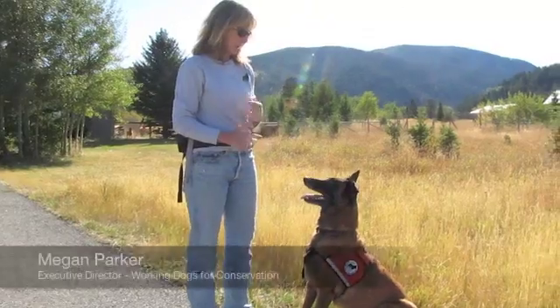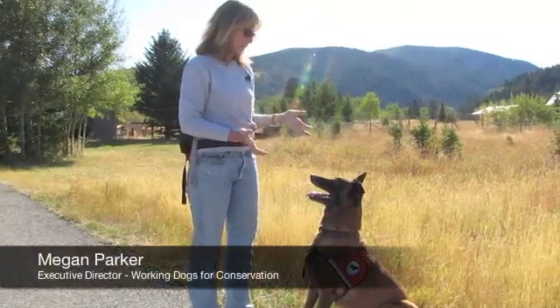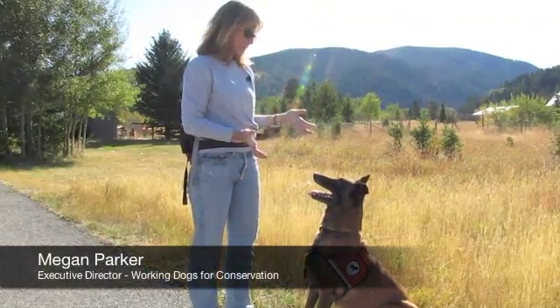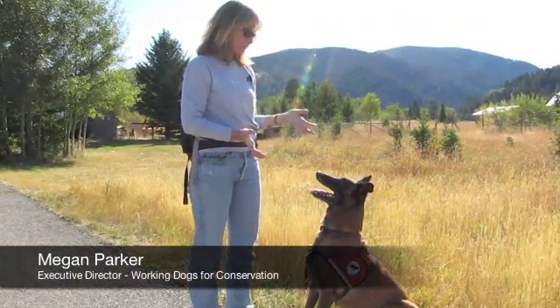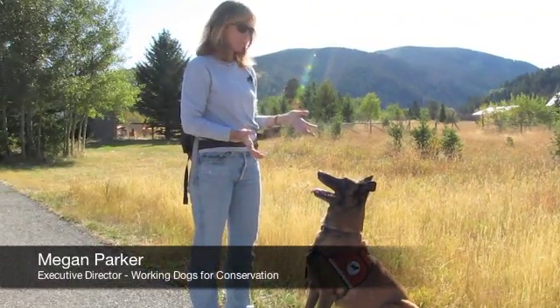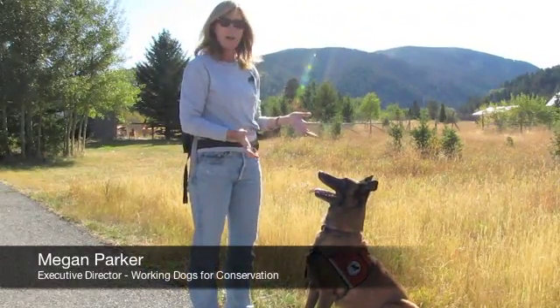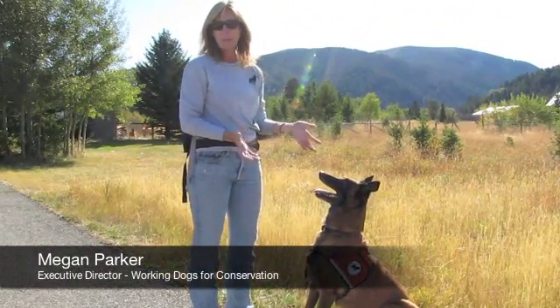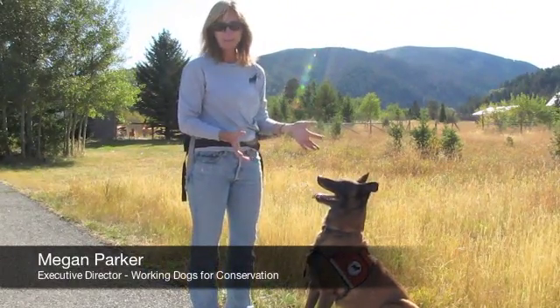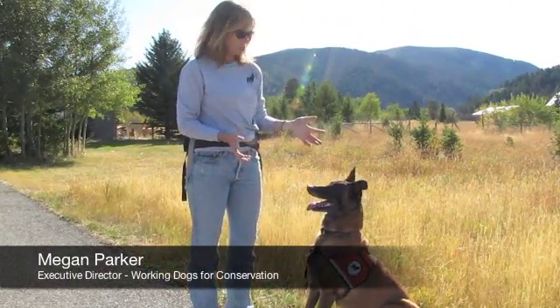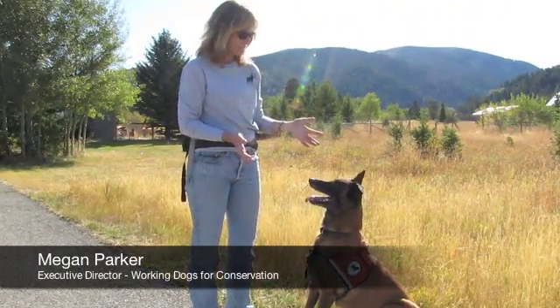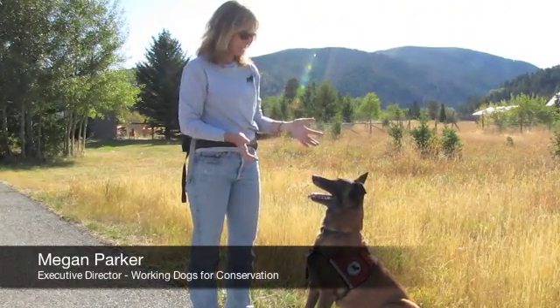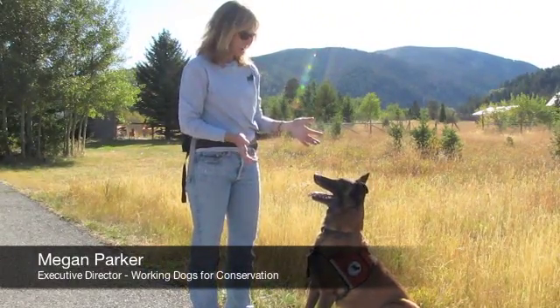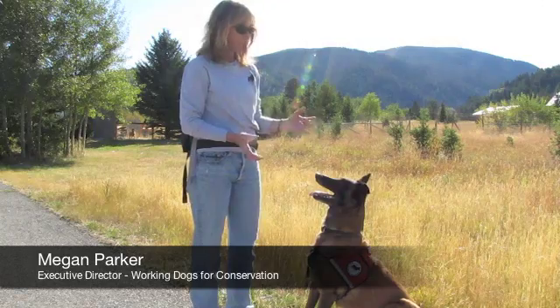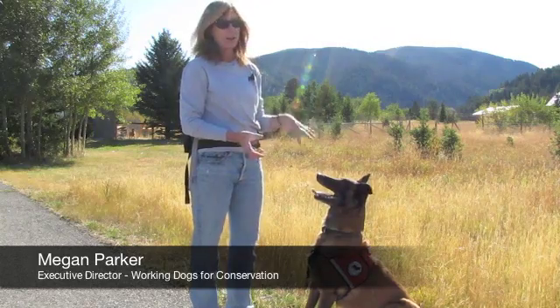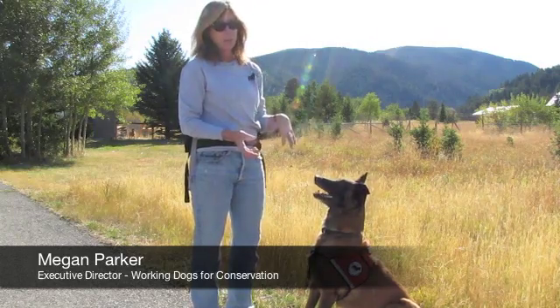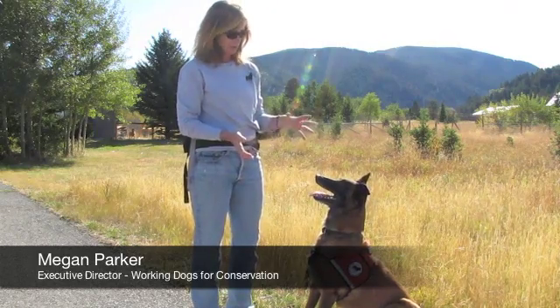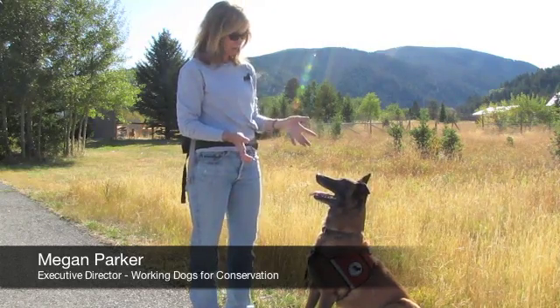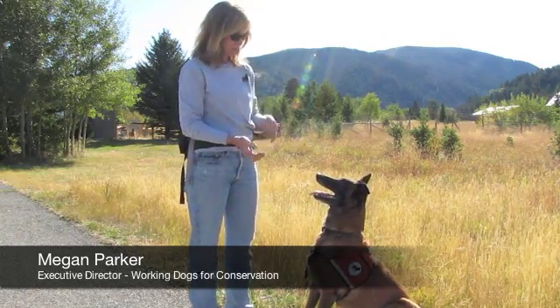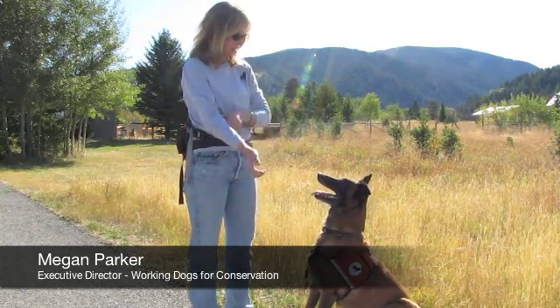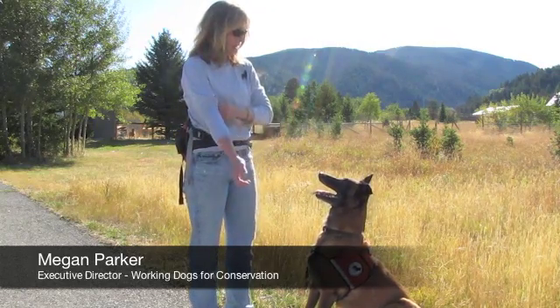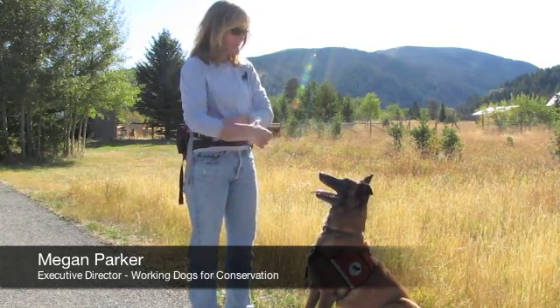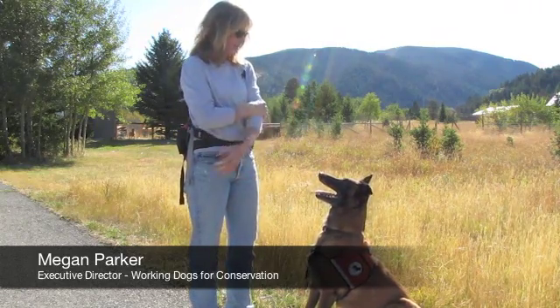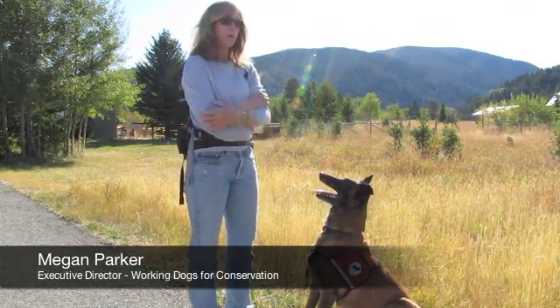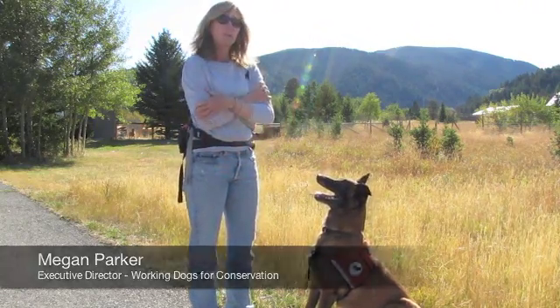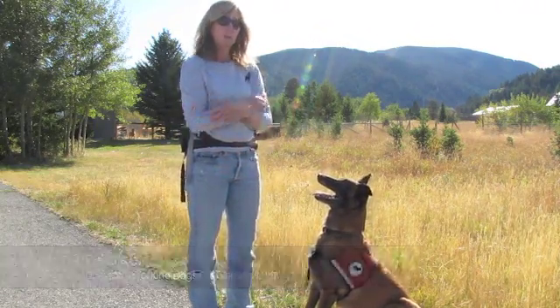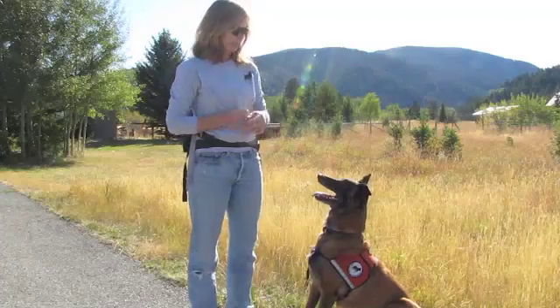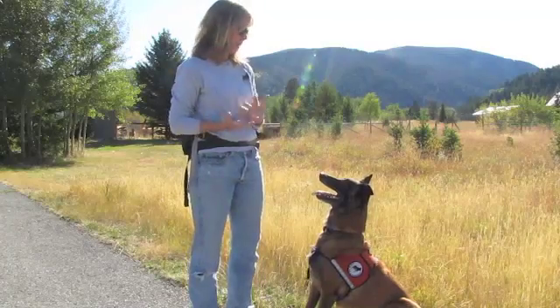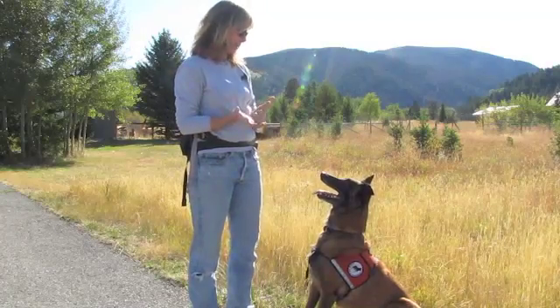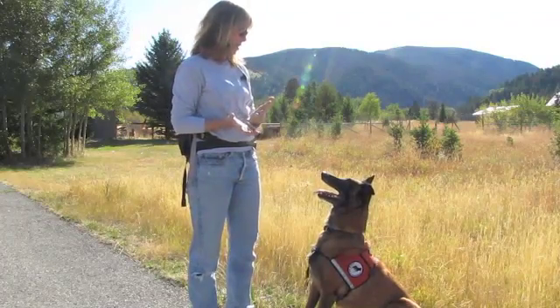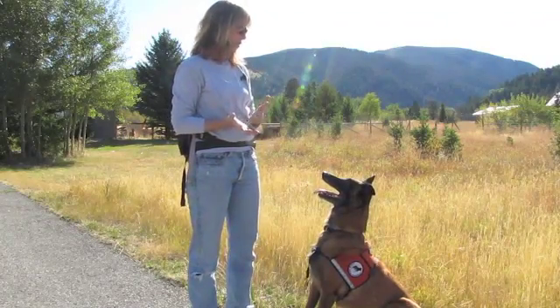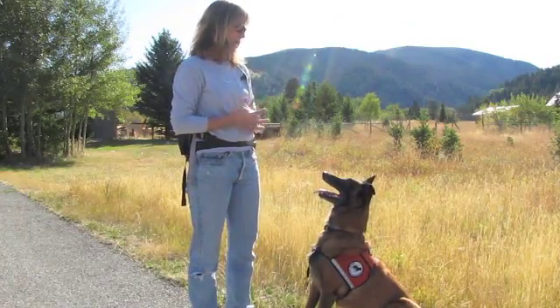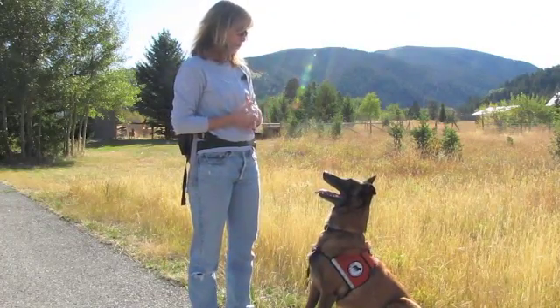This is Pepin, who is a working dog for Working Dogs for Conservation. He's five years old and he's been working since he was about a year, year and a half old.